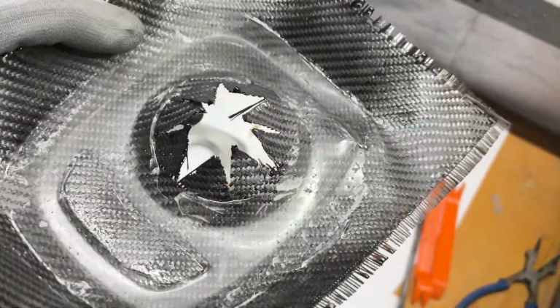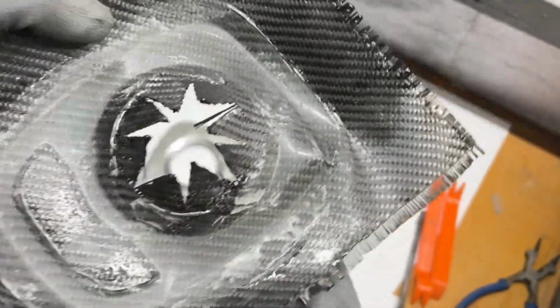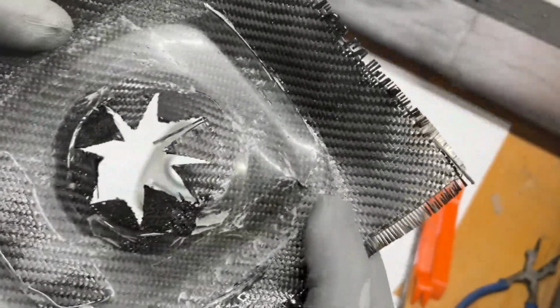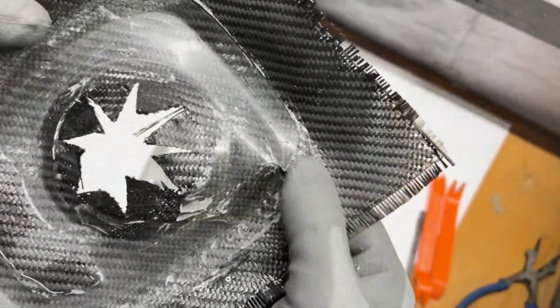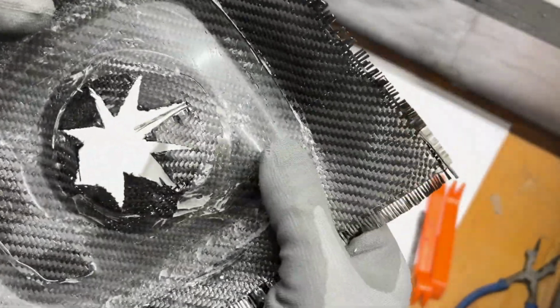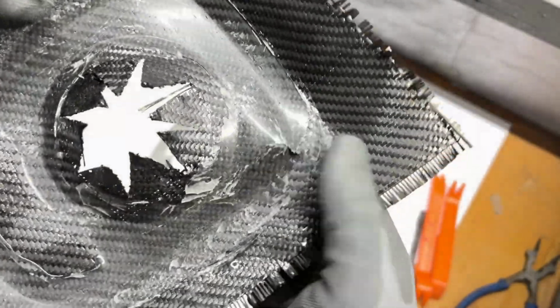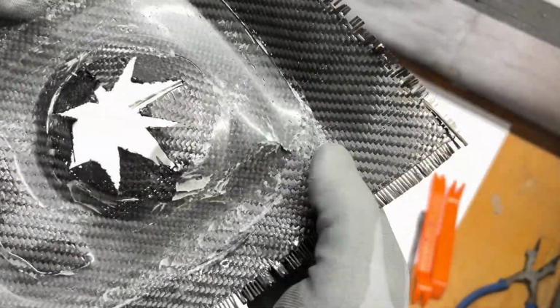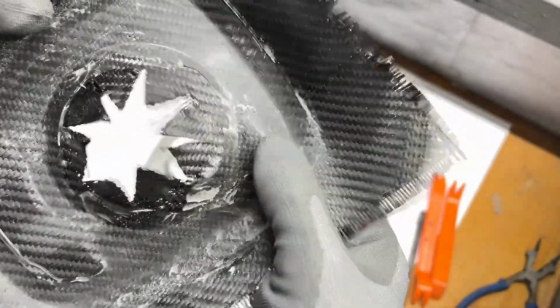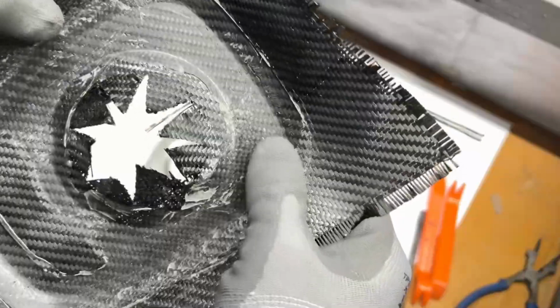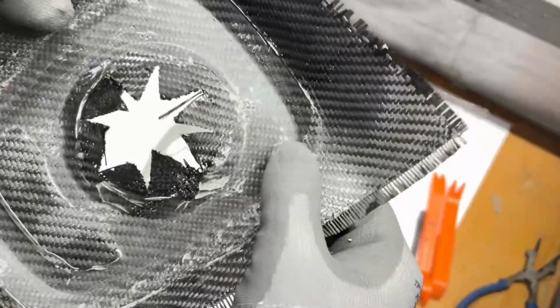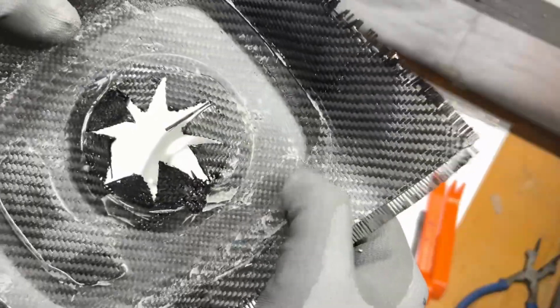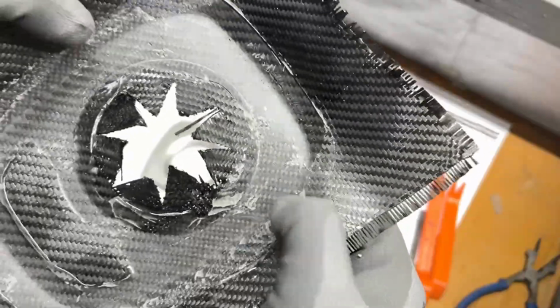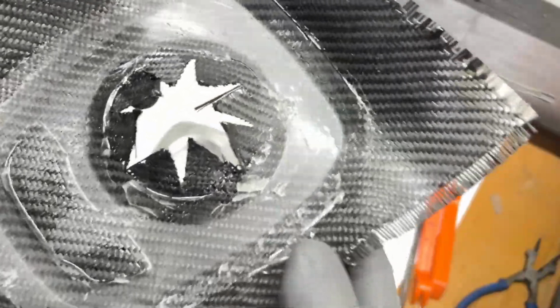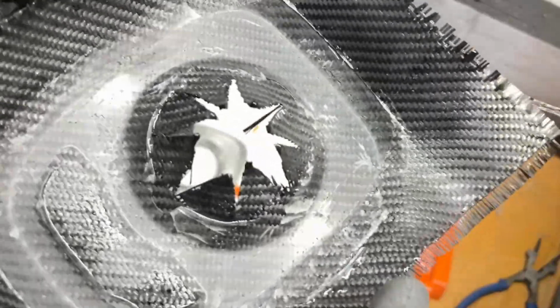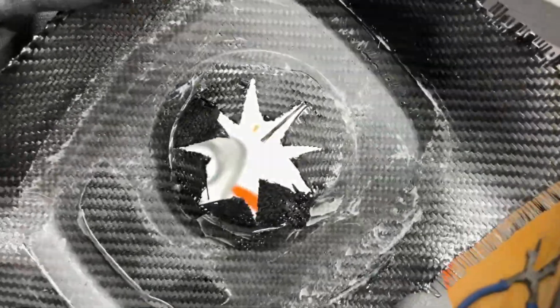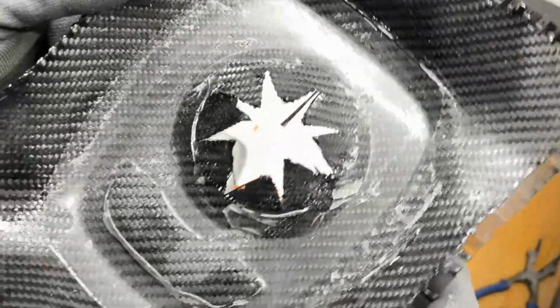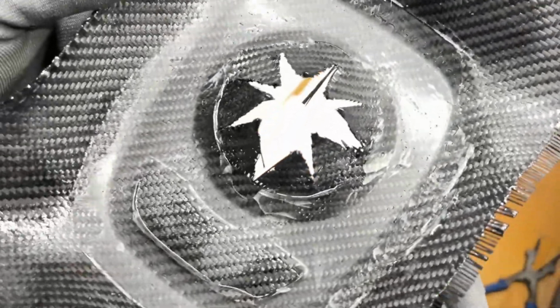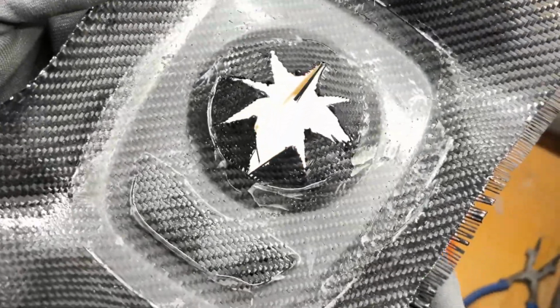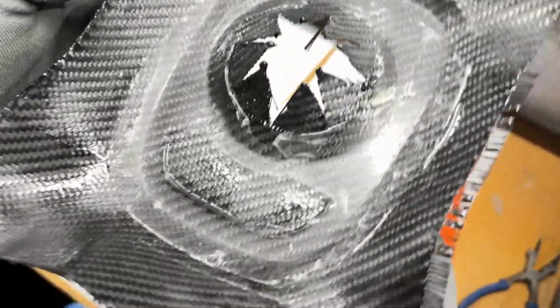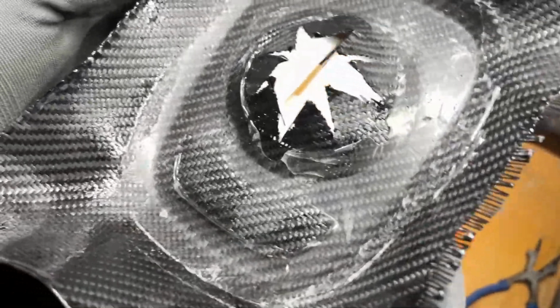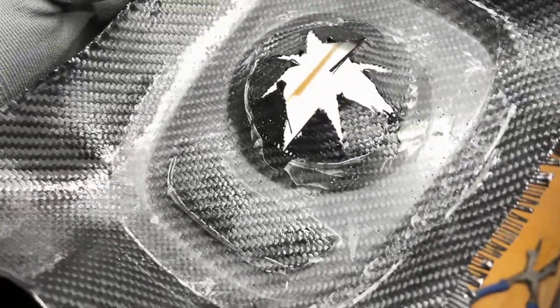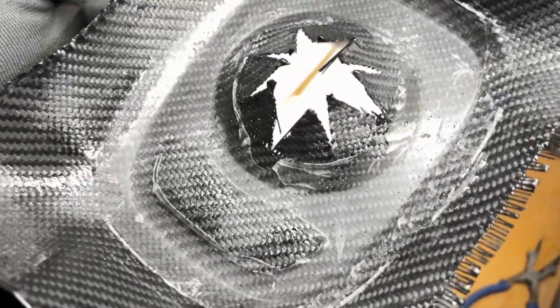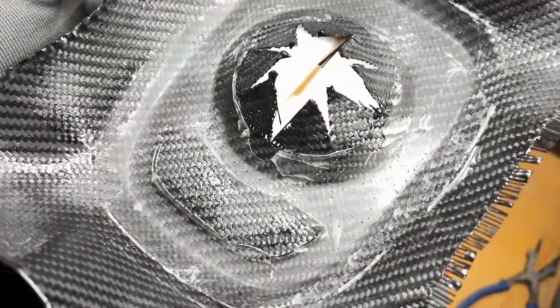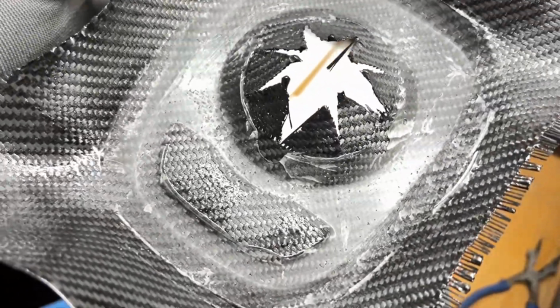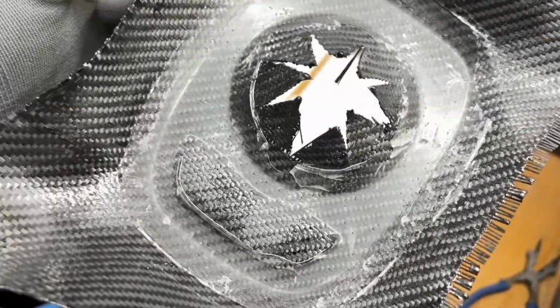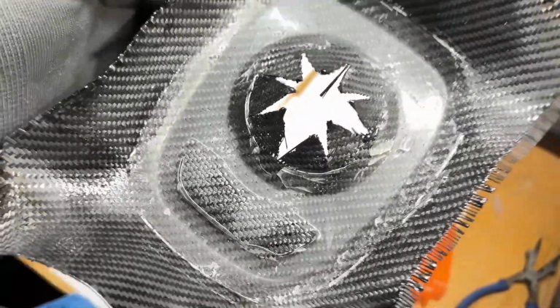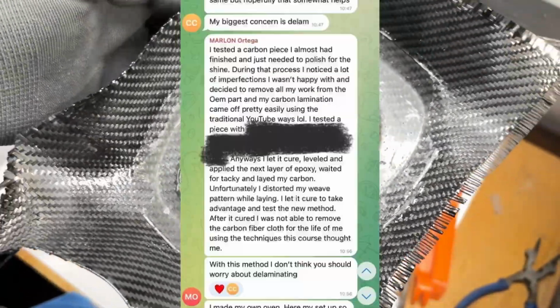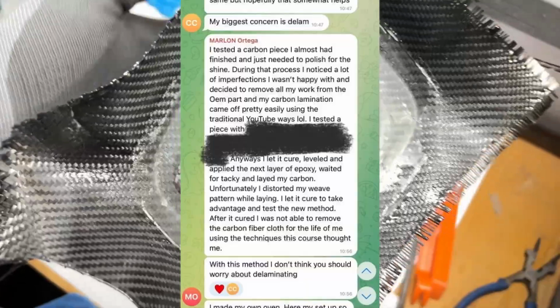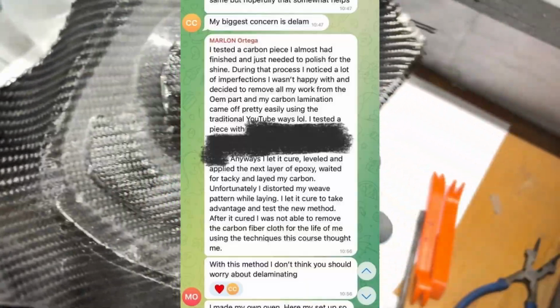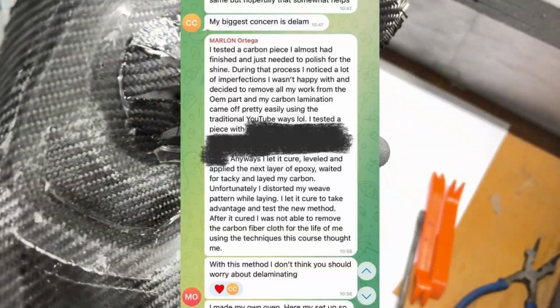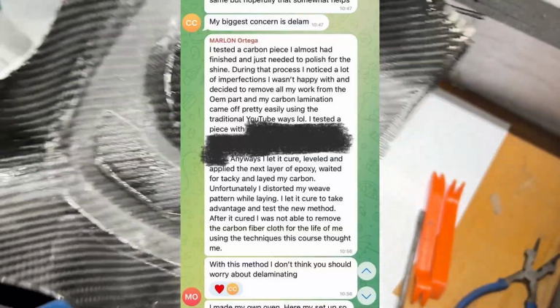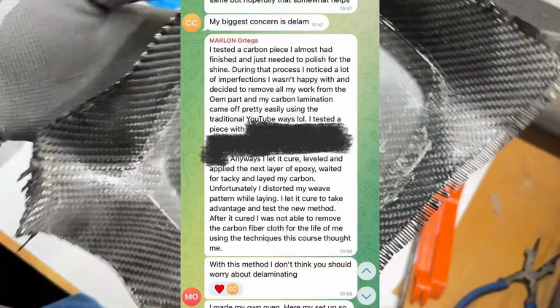That reminds me of one of my students' reviews — he followed the proper steps at the beginning and at about this stage decided to redo everything and delaminate. He had some real issues.